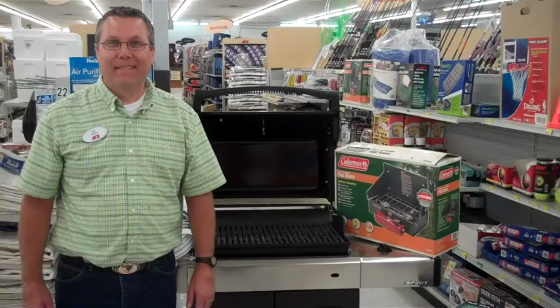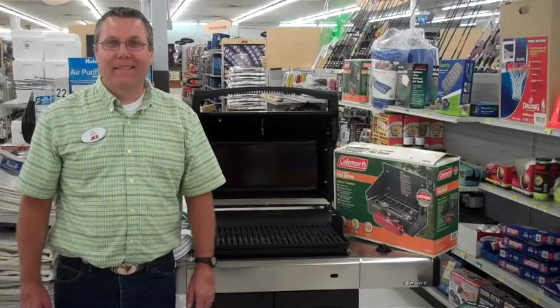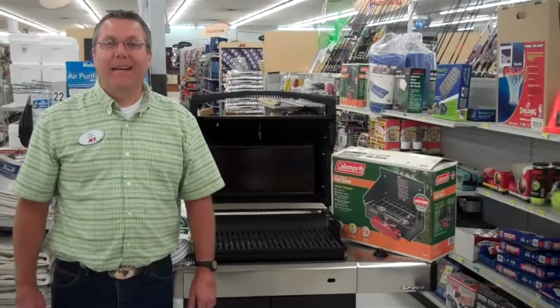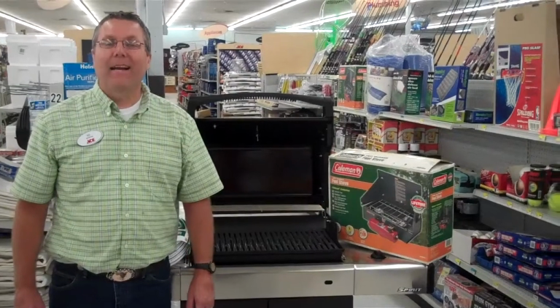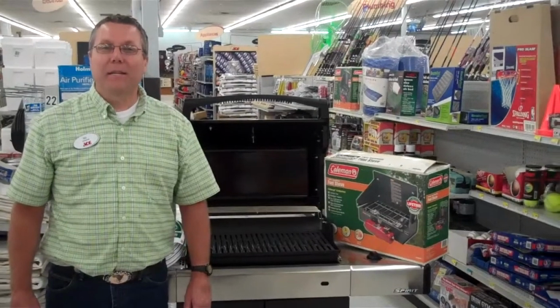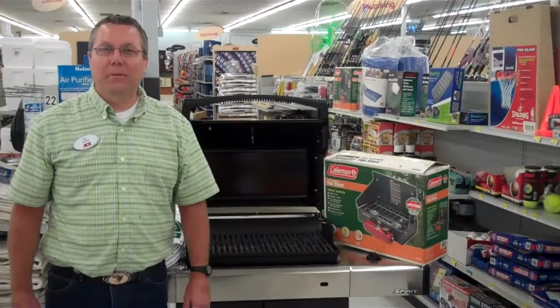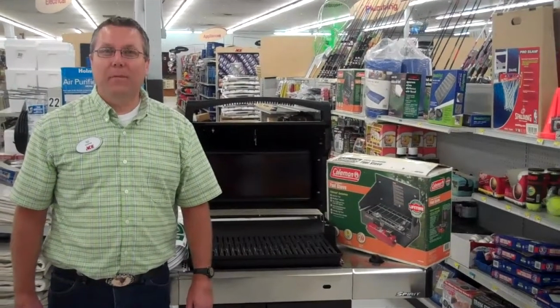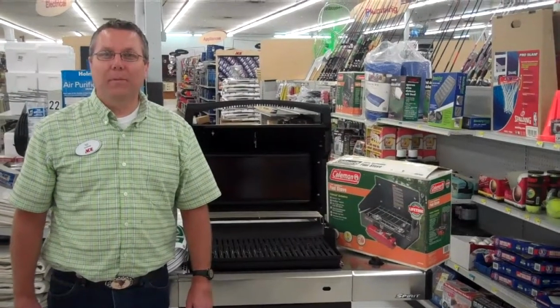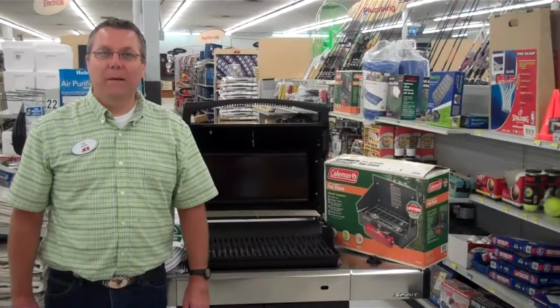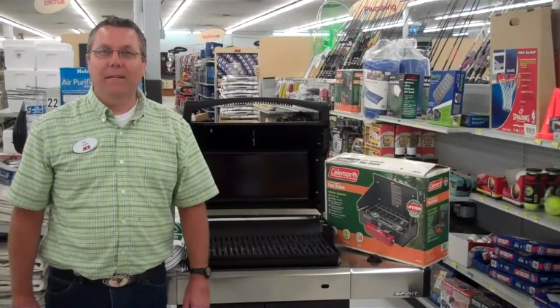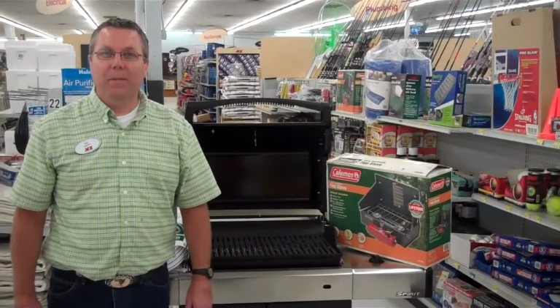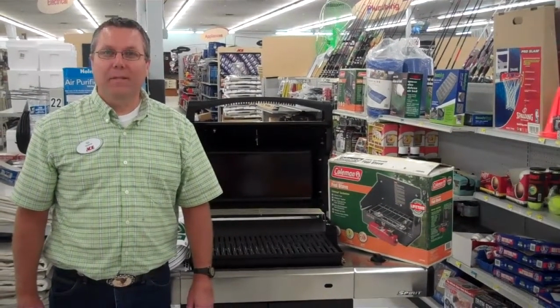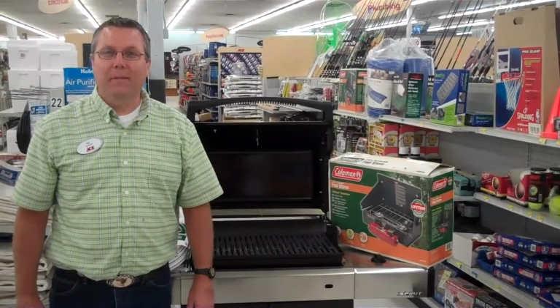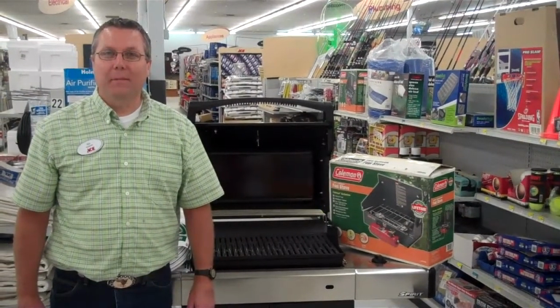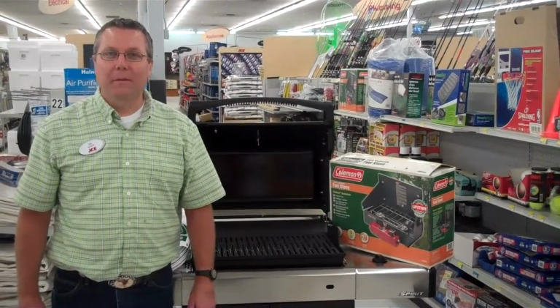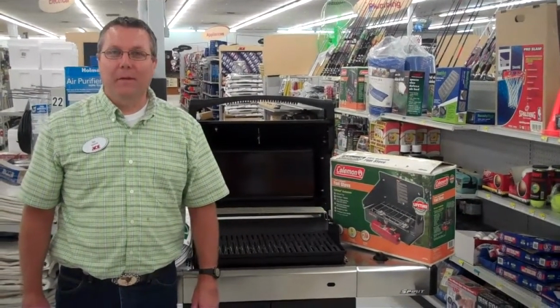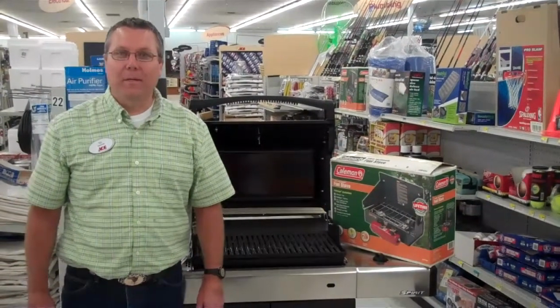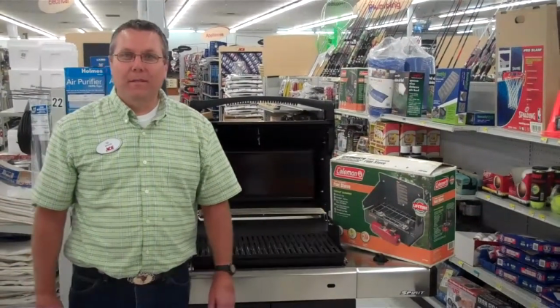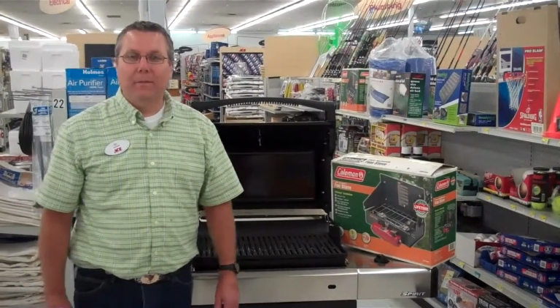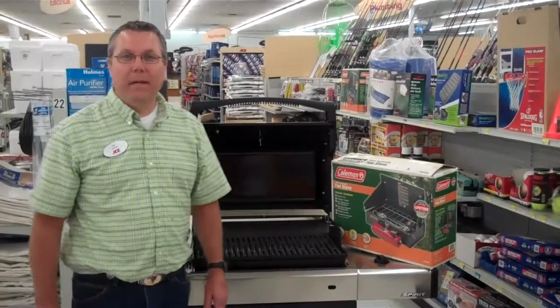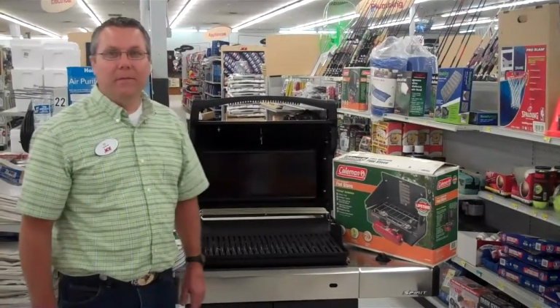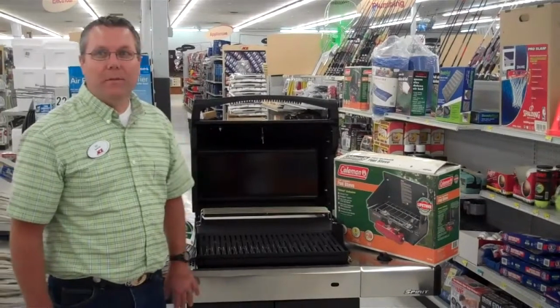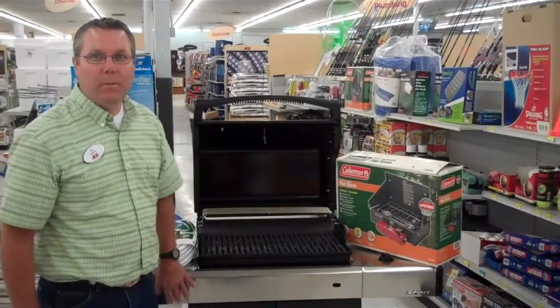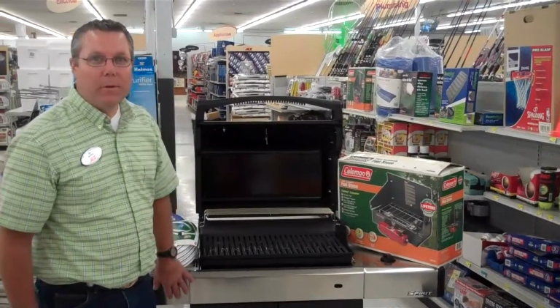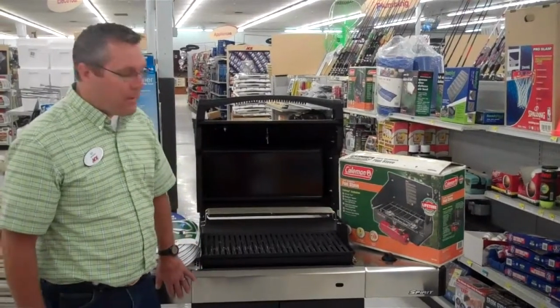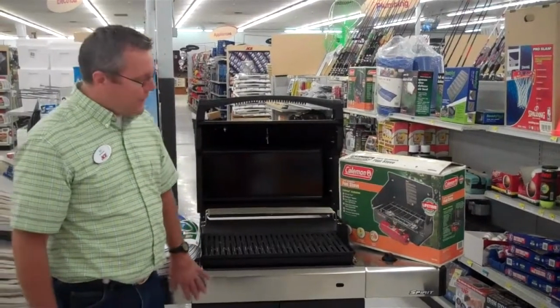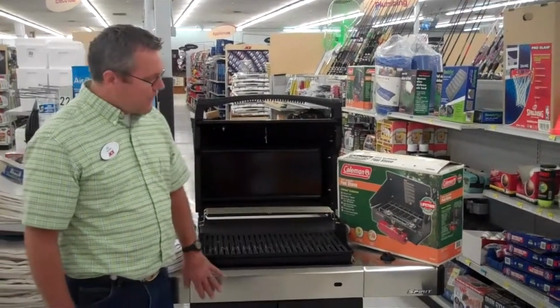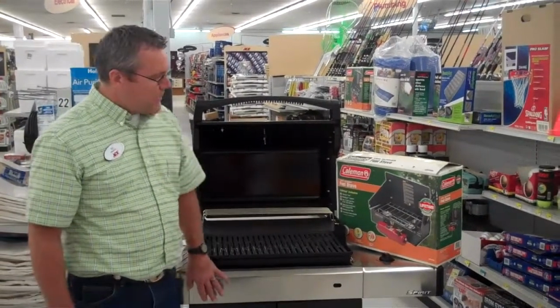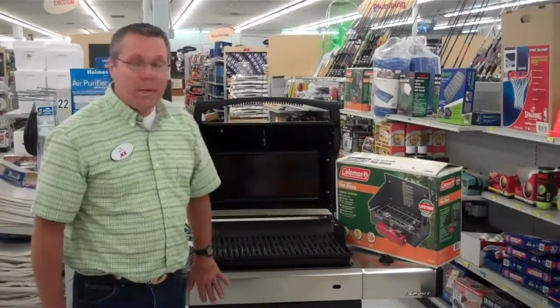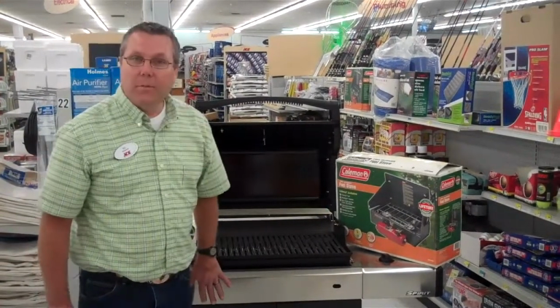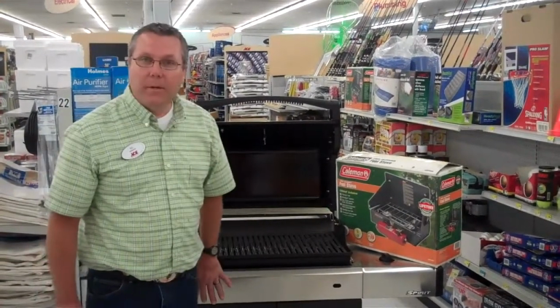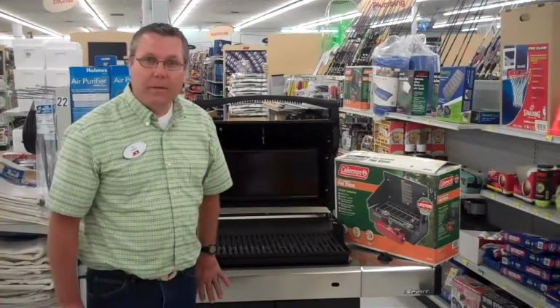Hi, I'm Ted Pruitt. Welcome to White's Ace Building Center in Seminole, Oklahoma. Today we'd like to feature a Weber grill. This is the Weber Spirit grill.